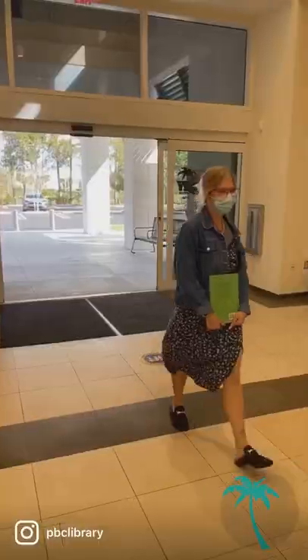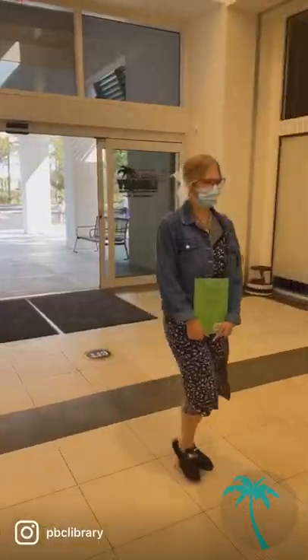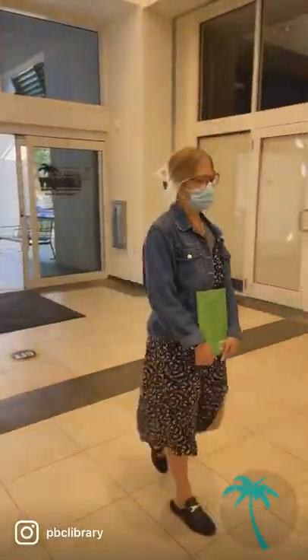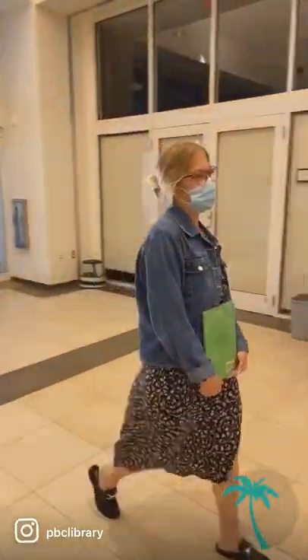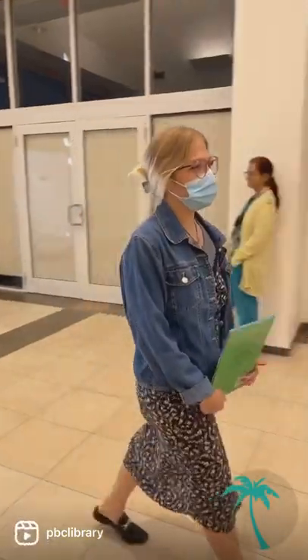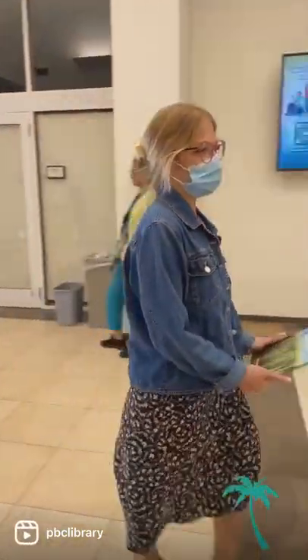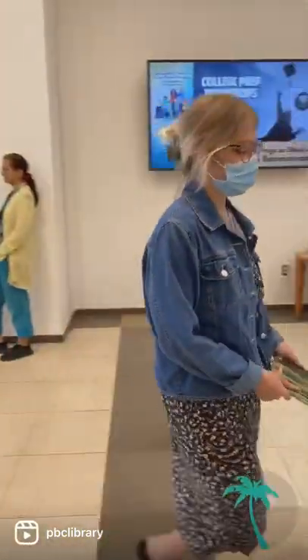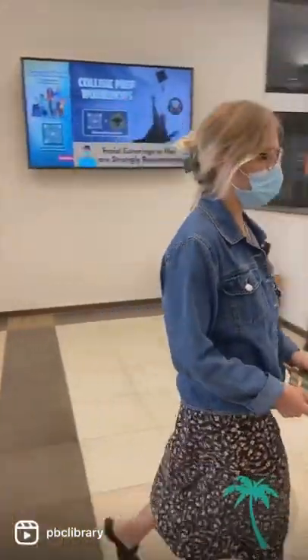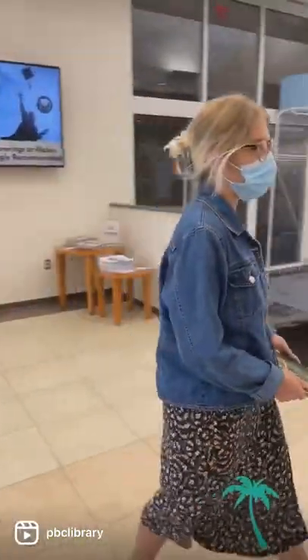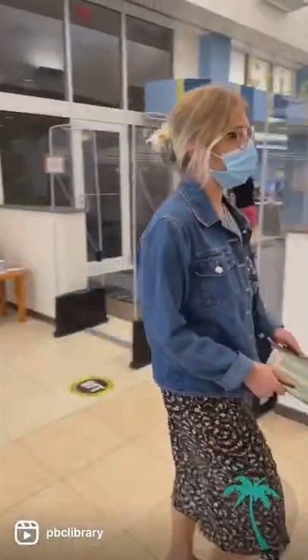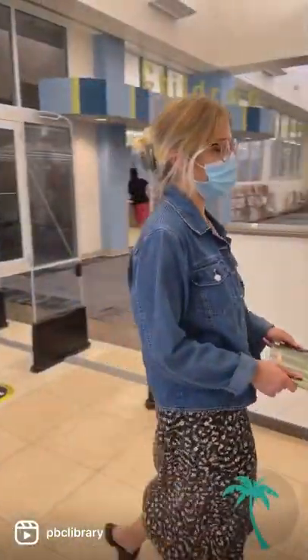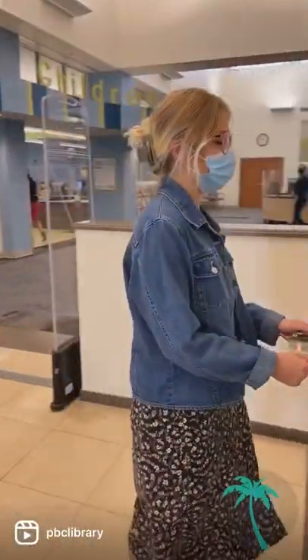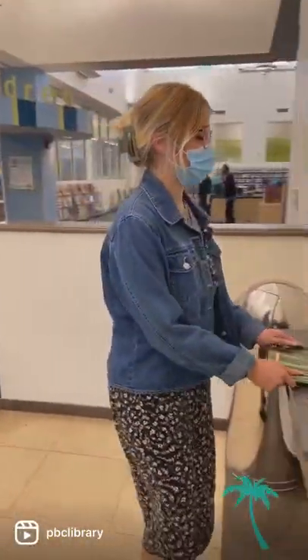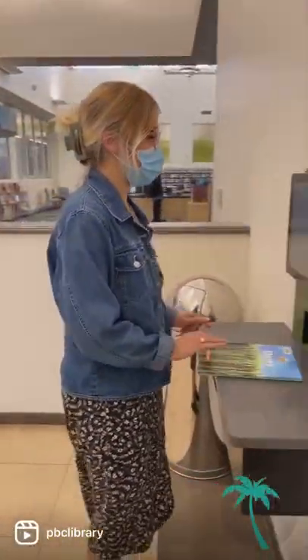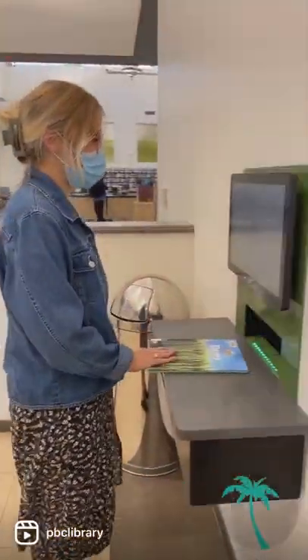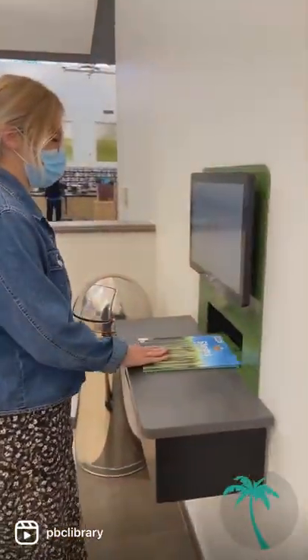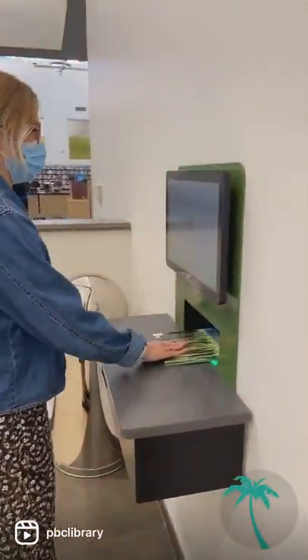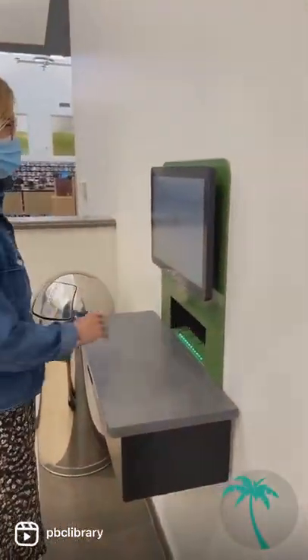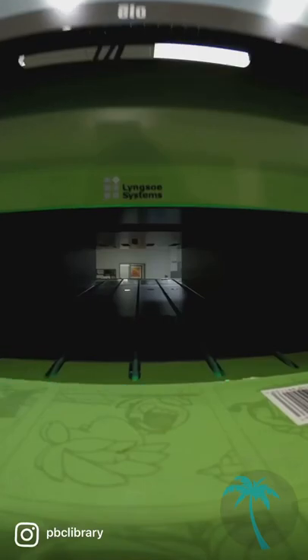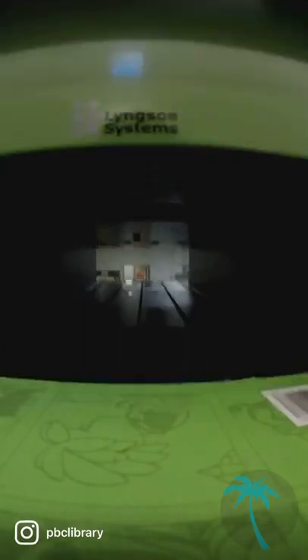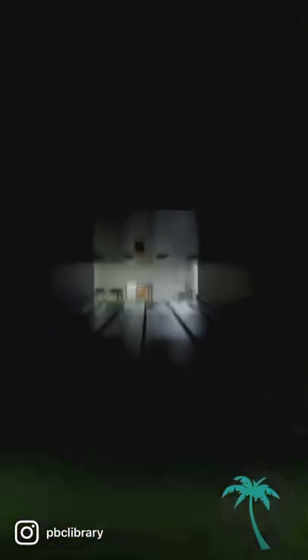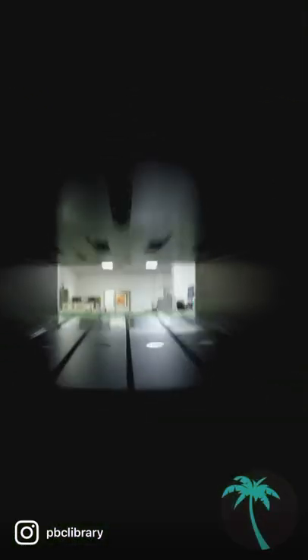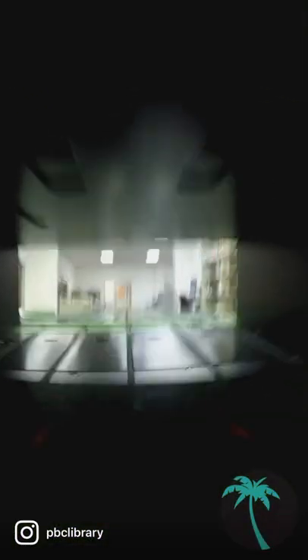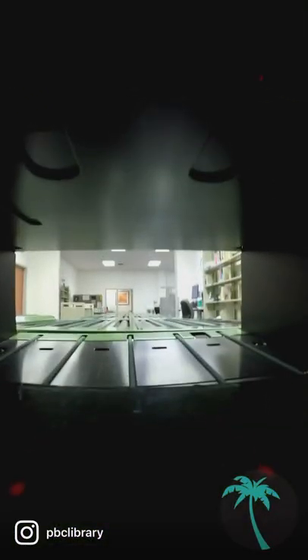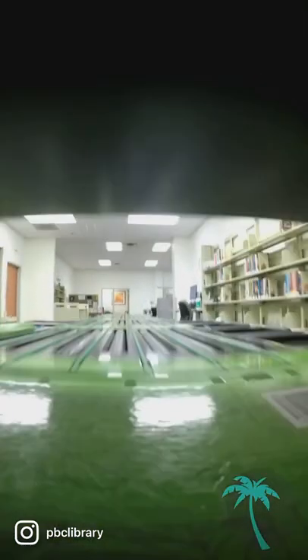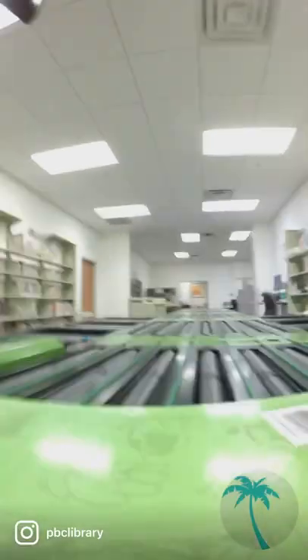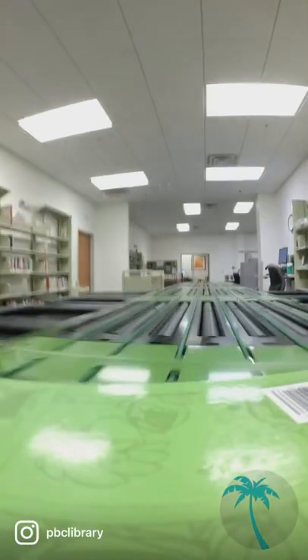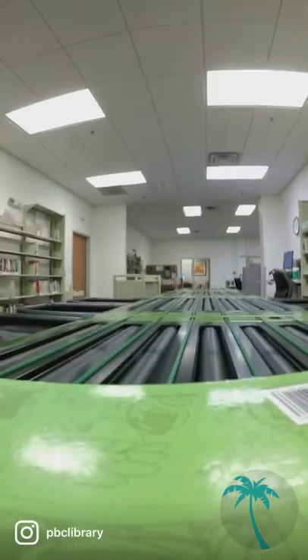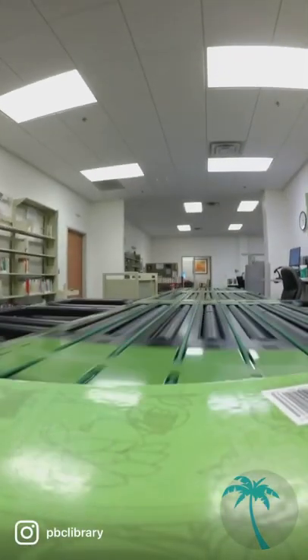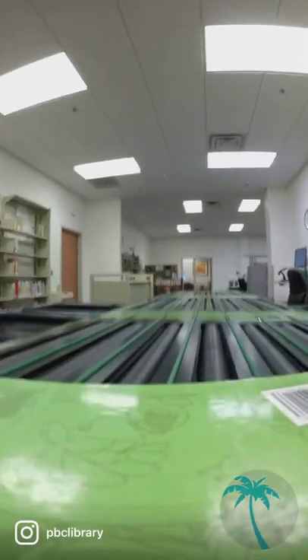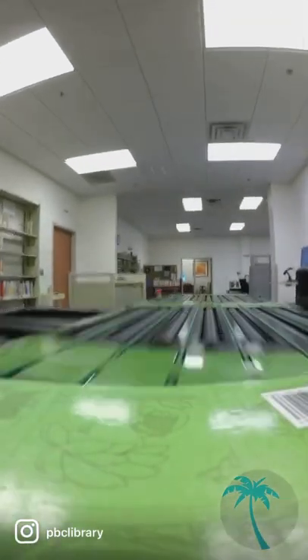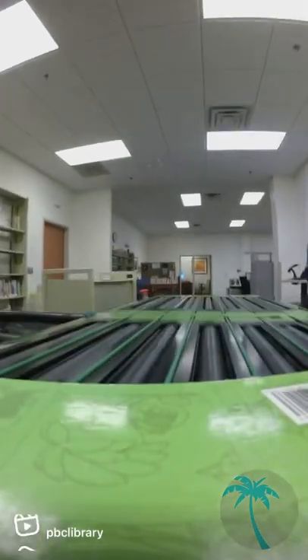Have you ever wondered what happens to your items once you return them? After they have been inserted into the return, our sorter organizes the items into their corresponding bins by item type.